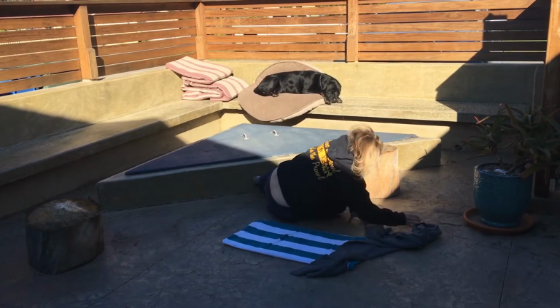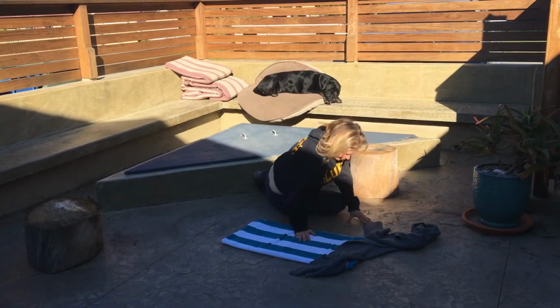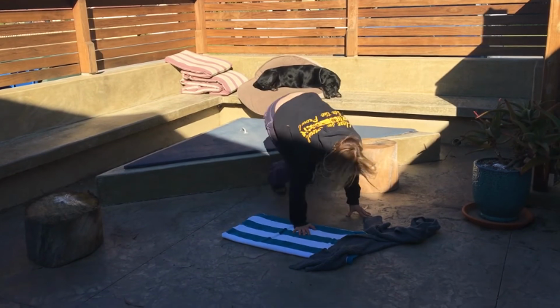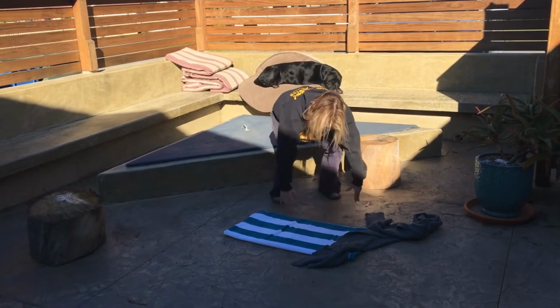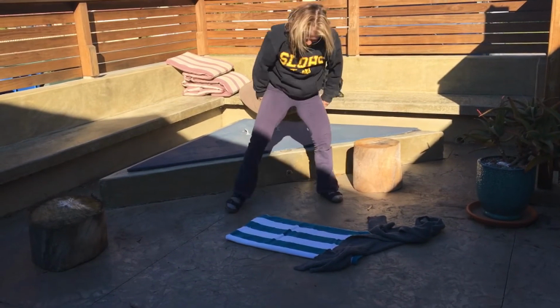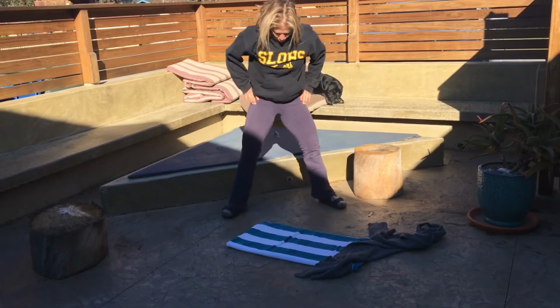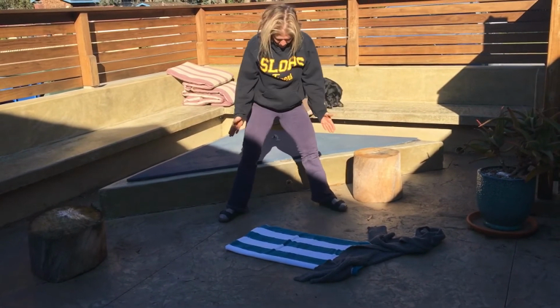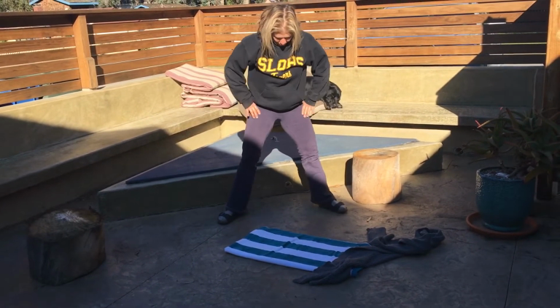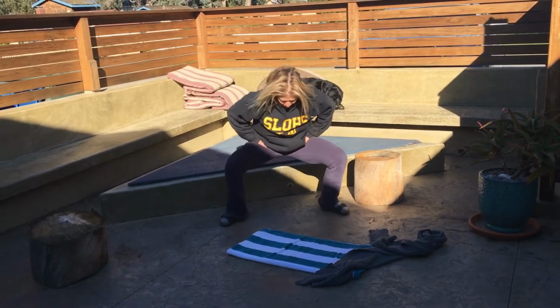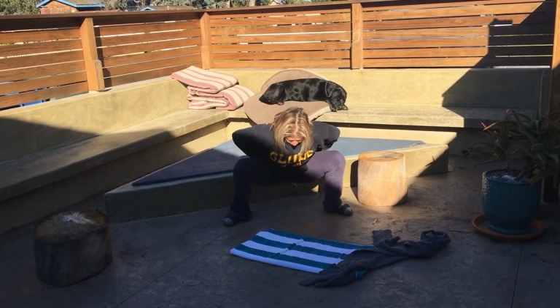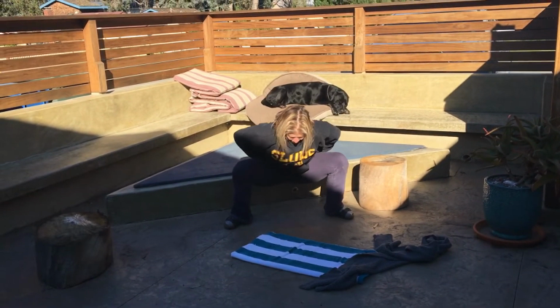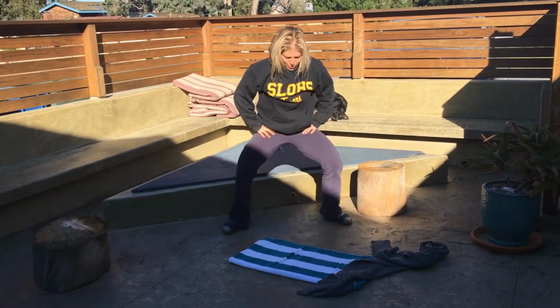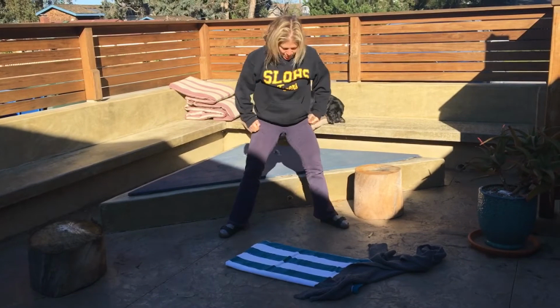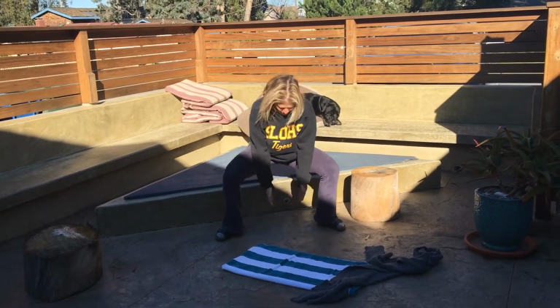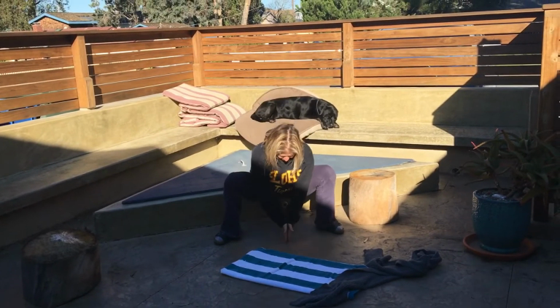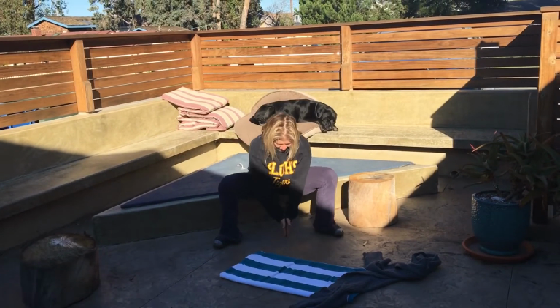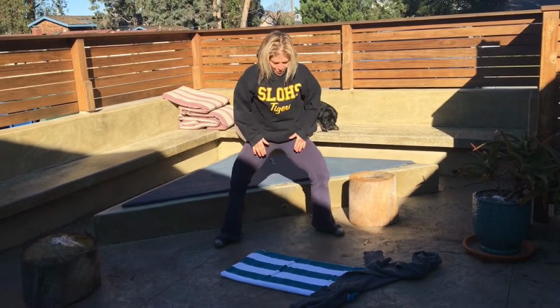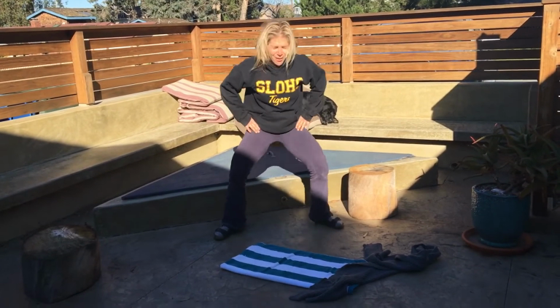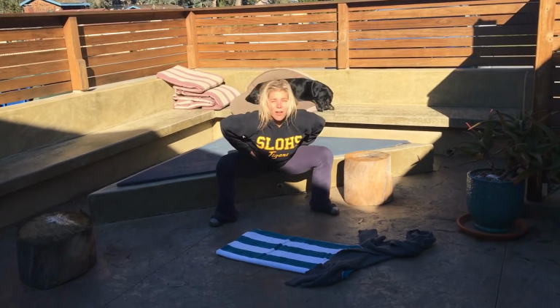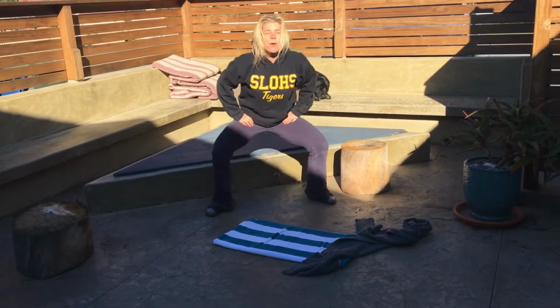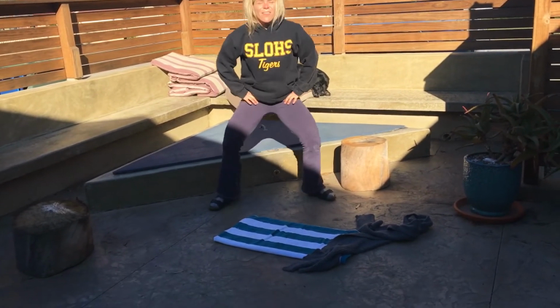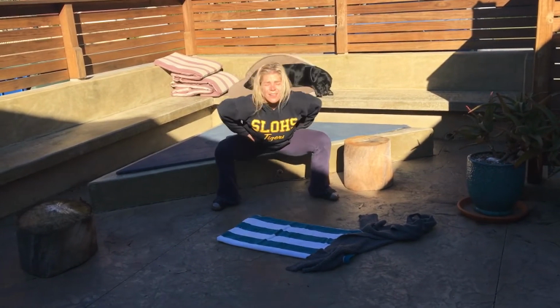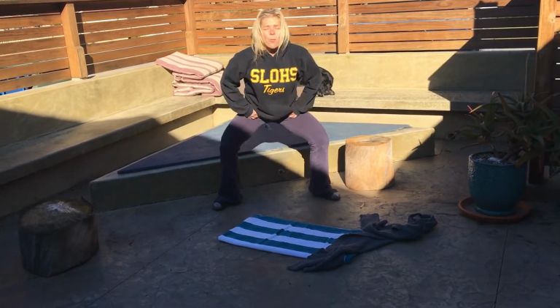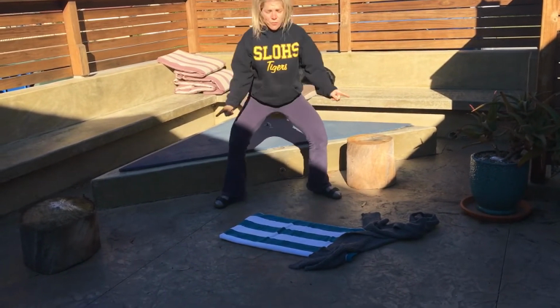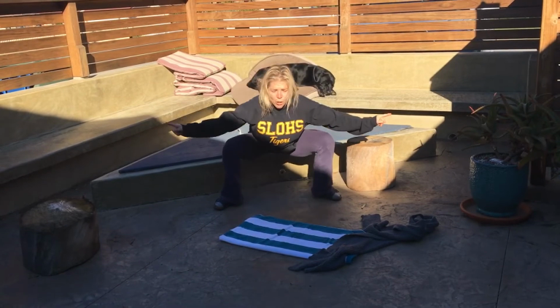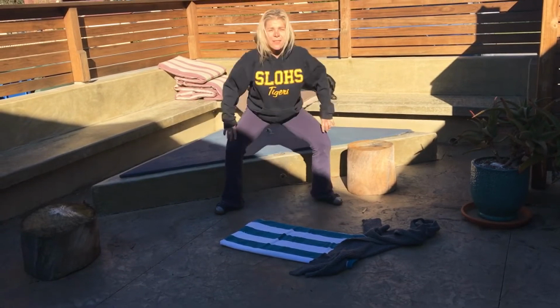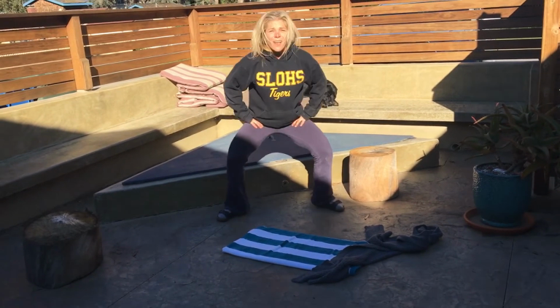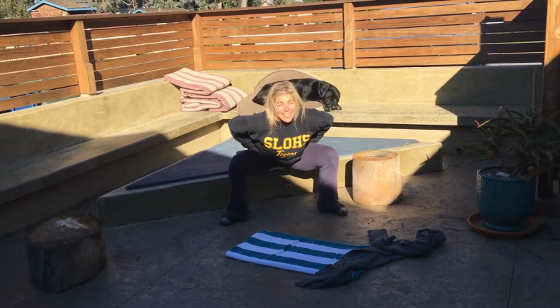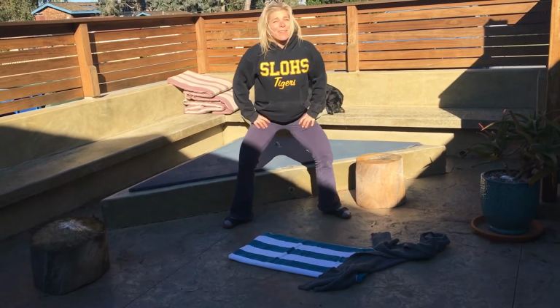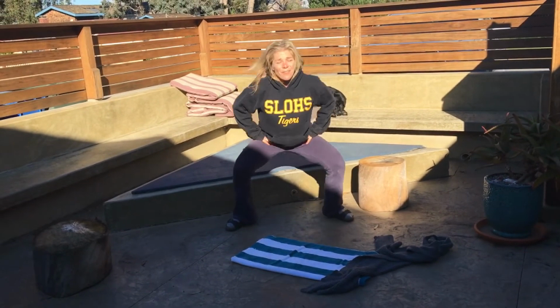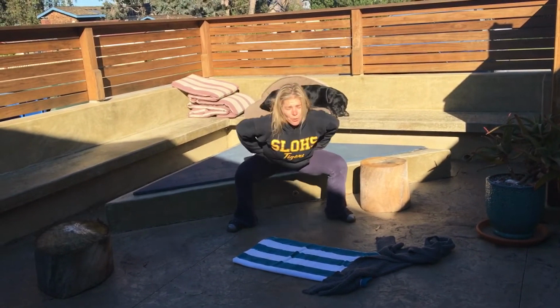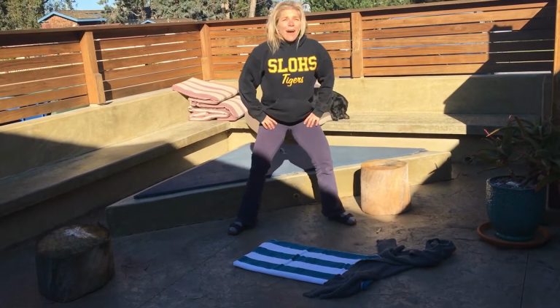Final set. Wide. Turn it out. Drop it down. Stay right in the center. Drive through both heels. Push the feet apart. I can feel my legs — they're burning right now.